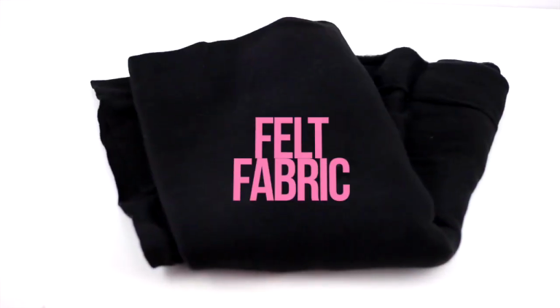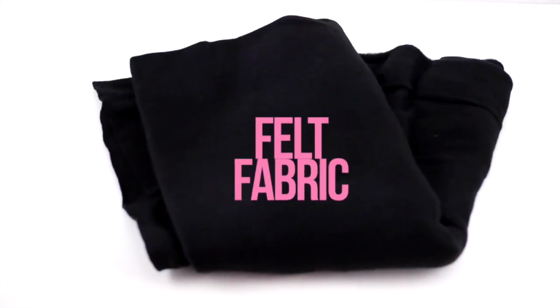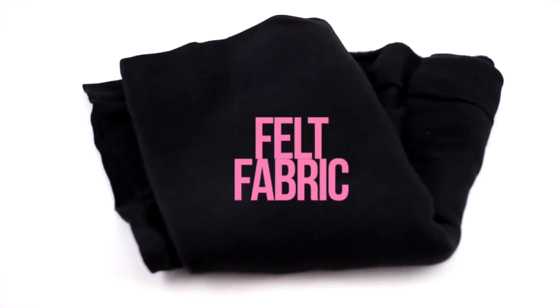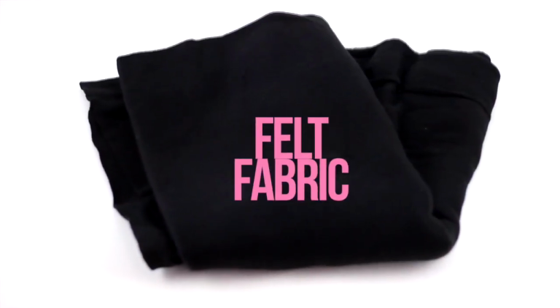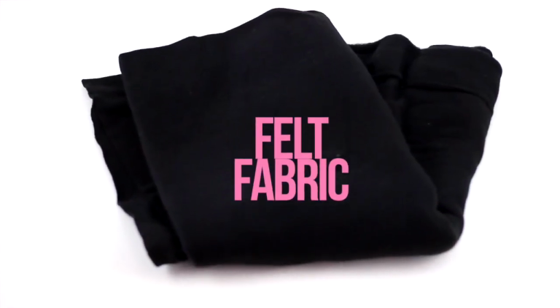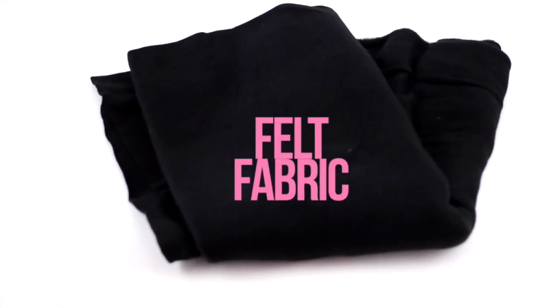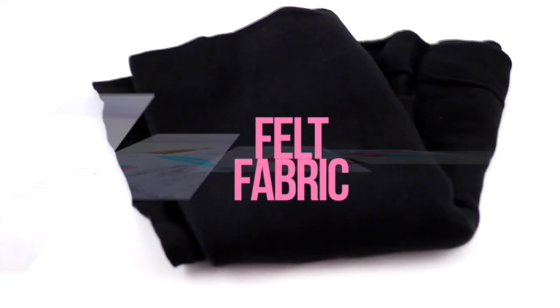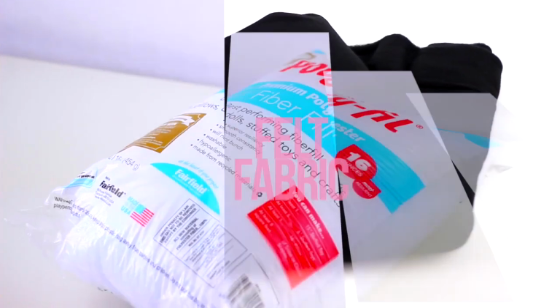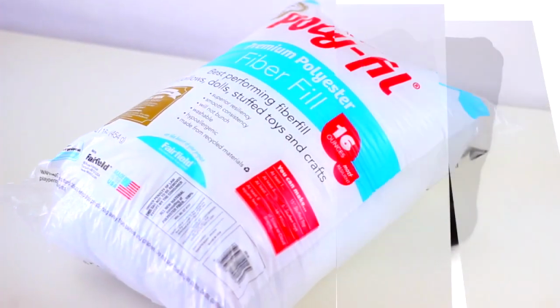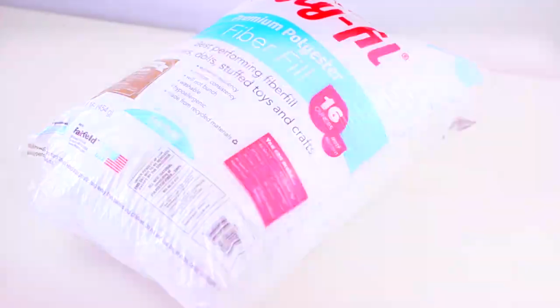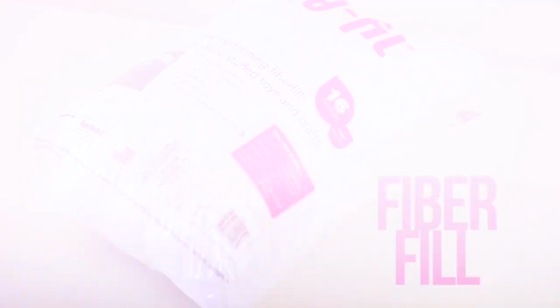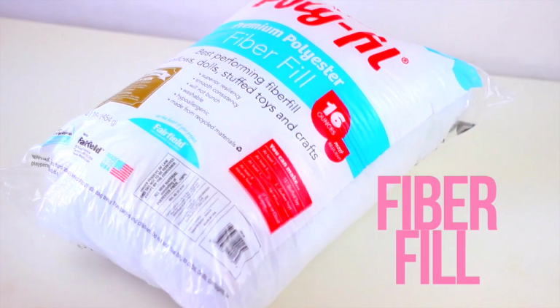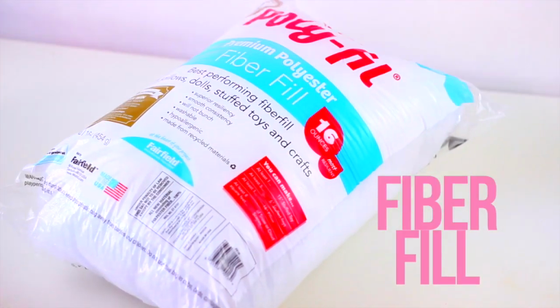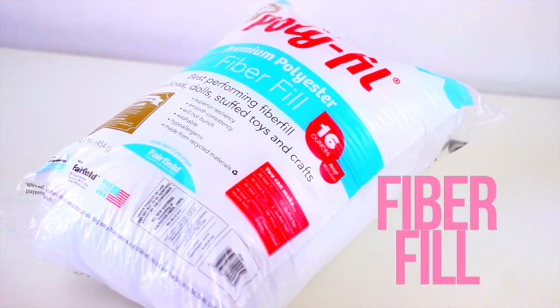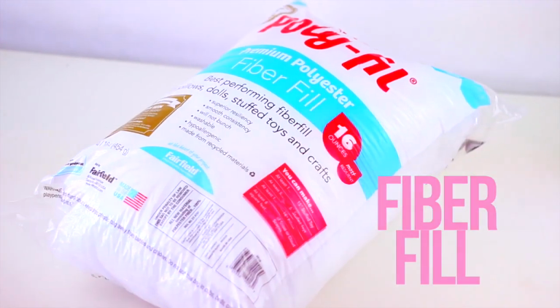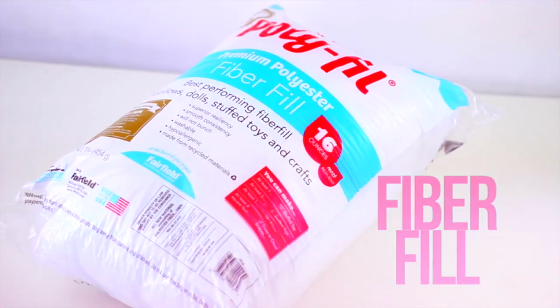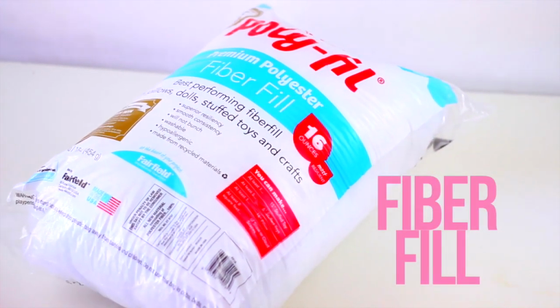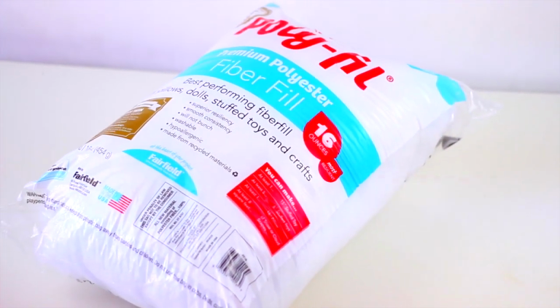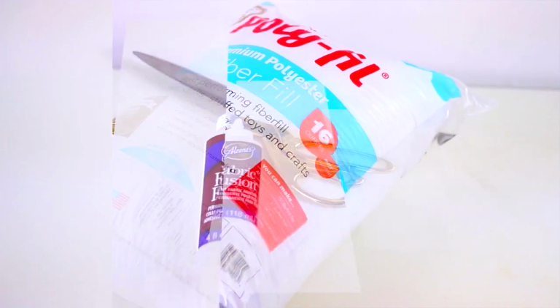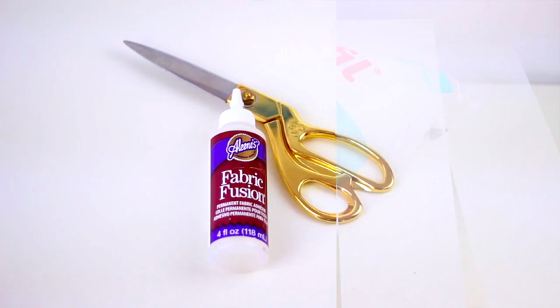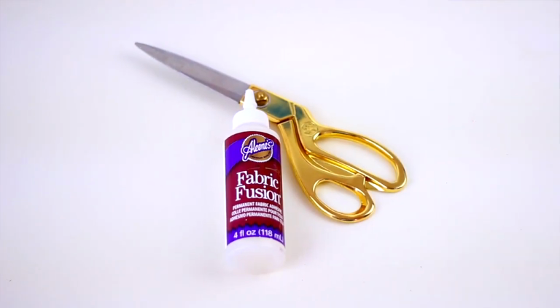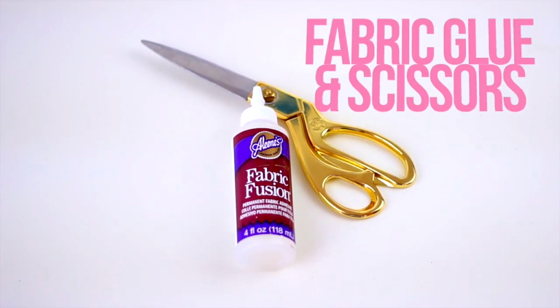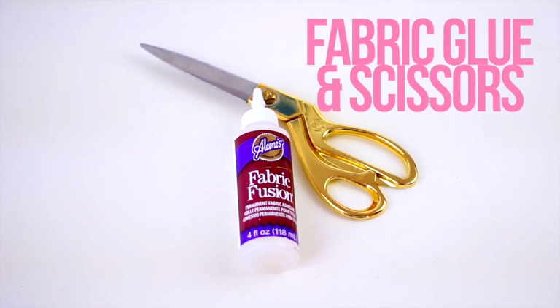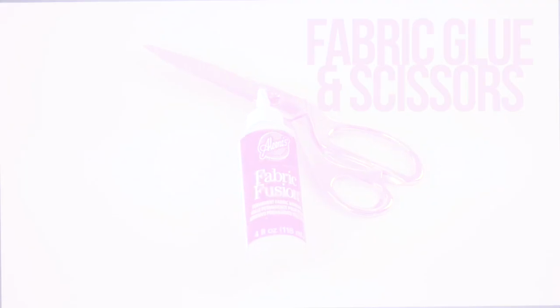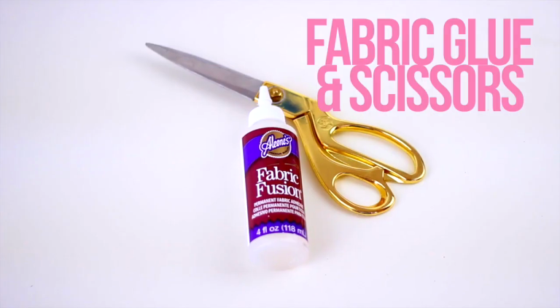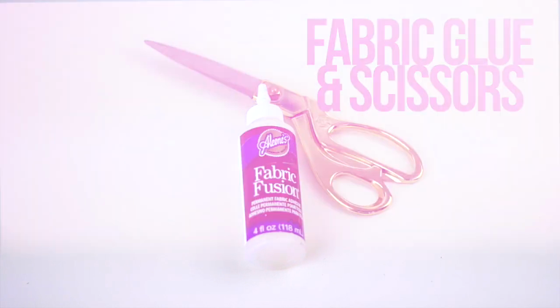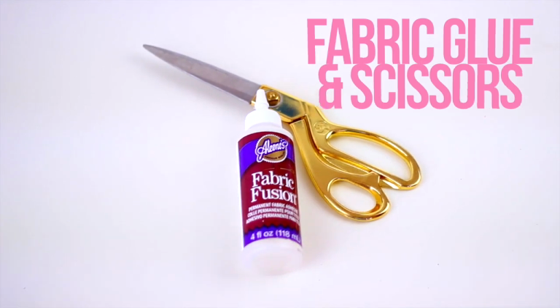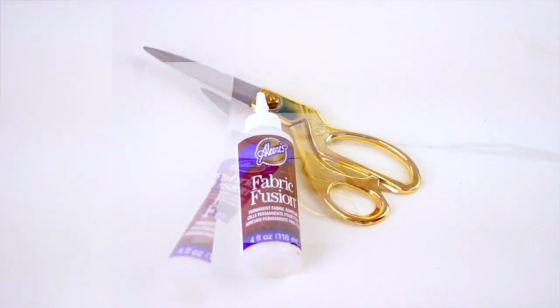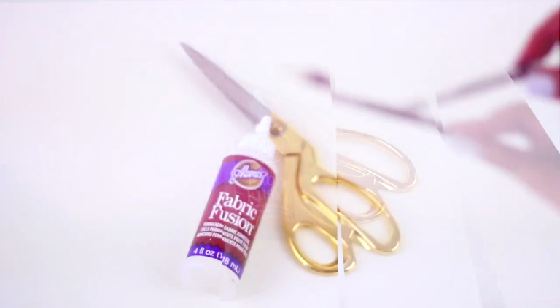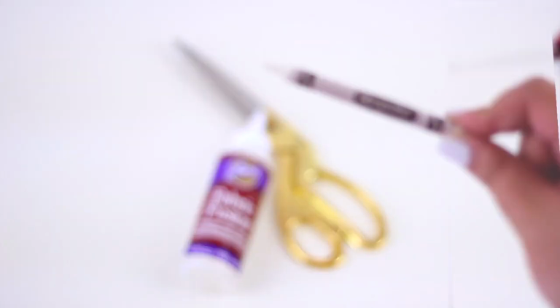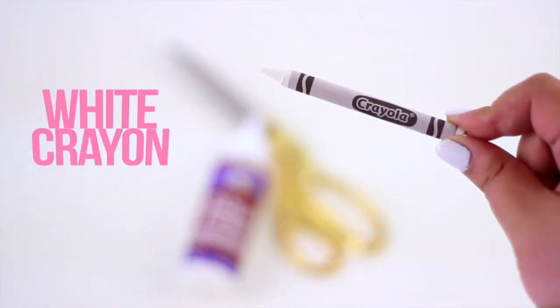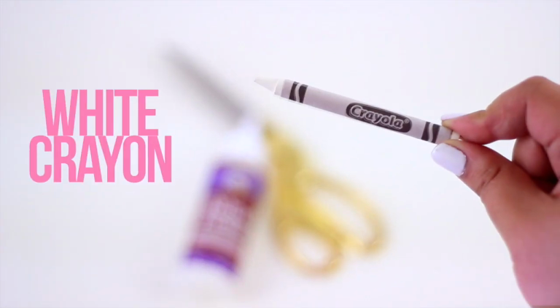For this DIY you are going to need fabric in the size you want your pillow to be, fiber fill to make it fluffy, fabric glue, scissors, and a white crayon.